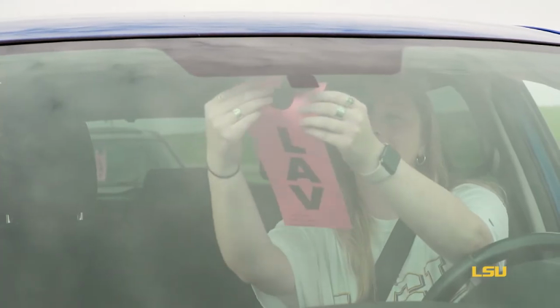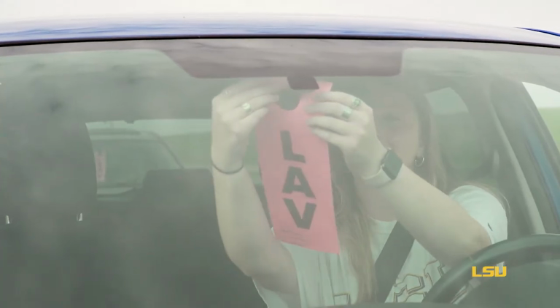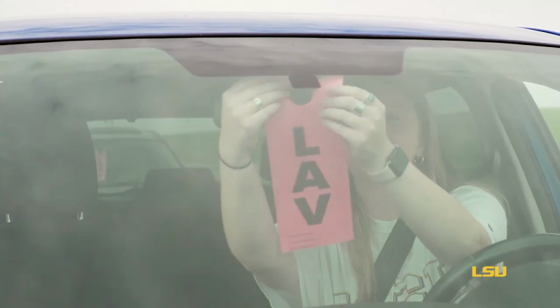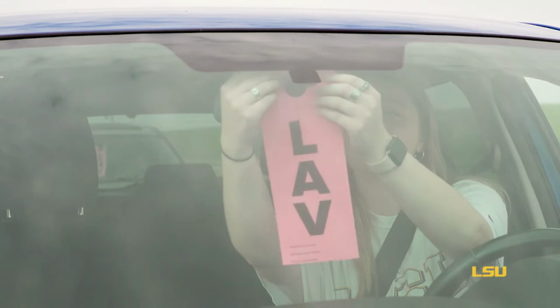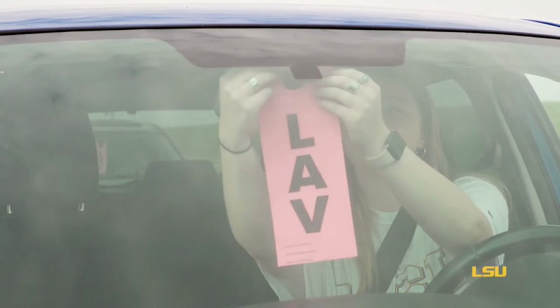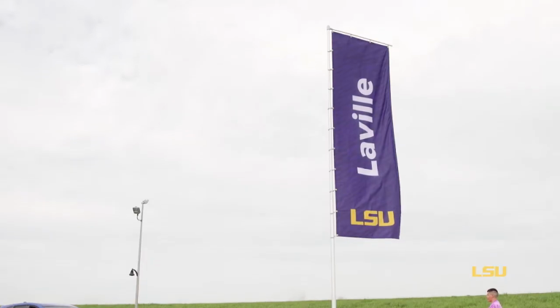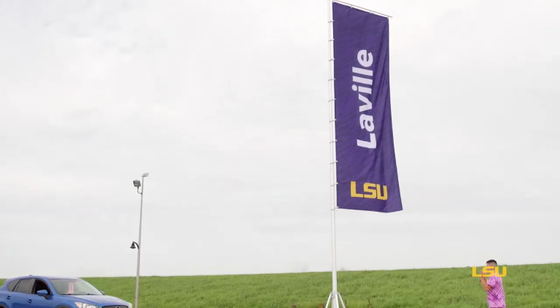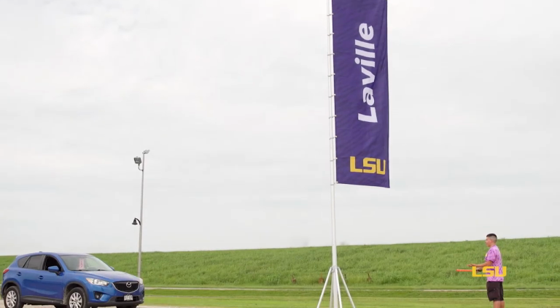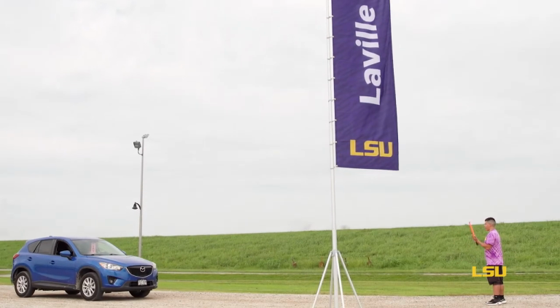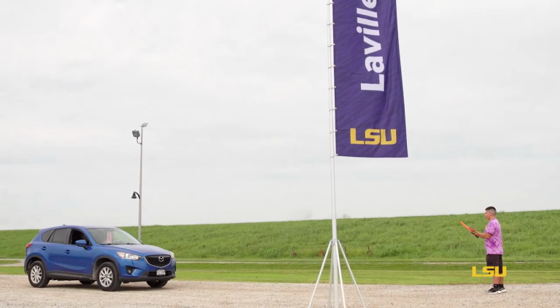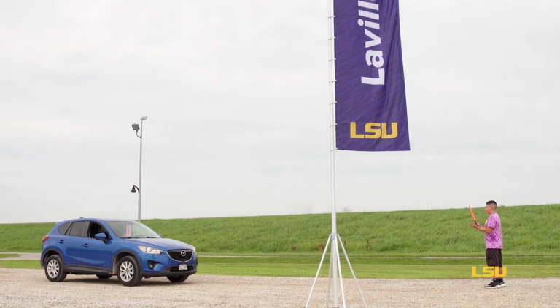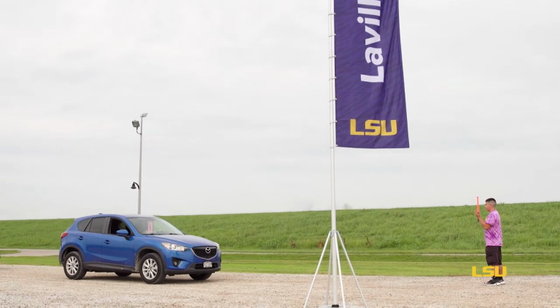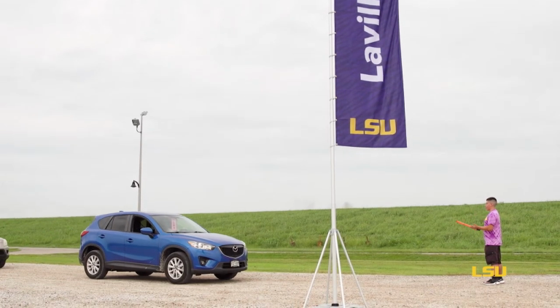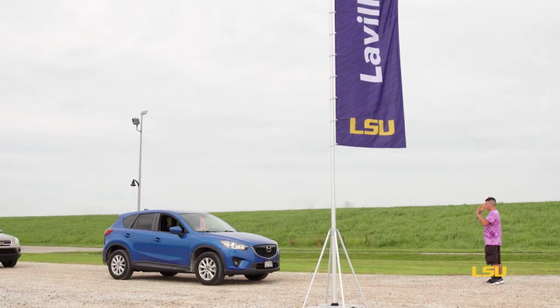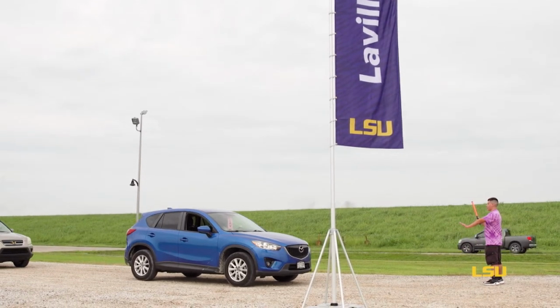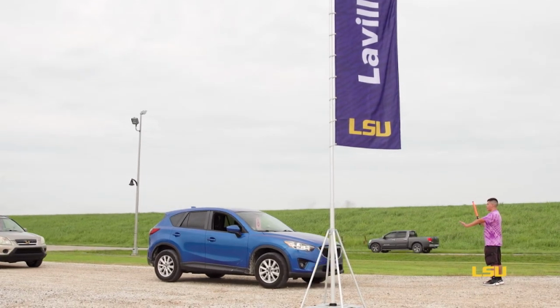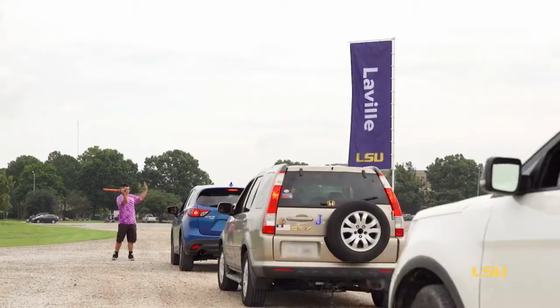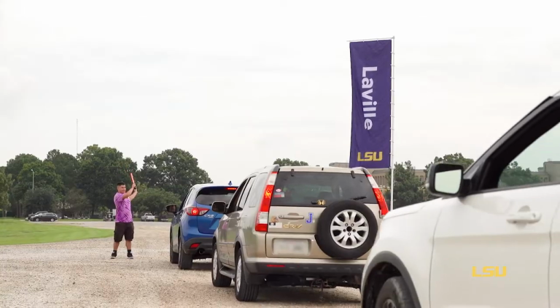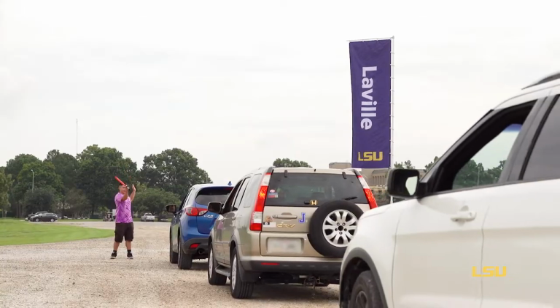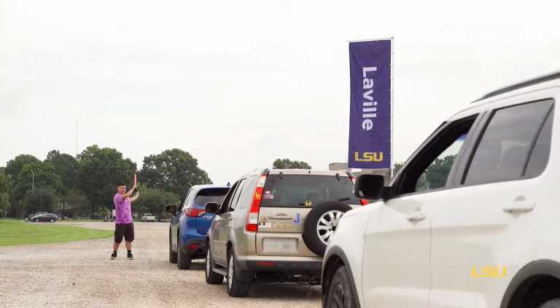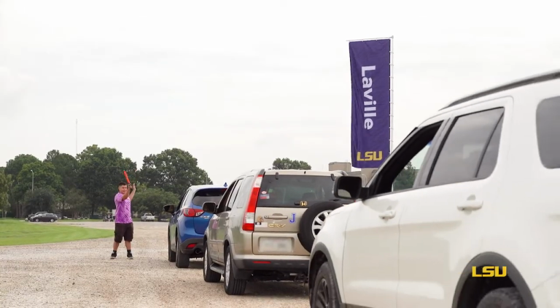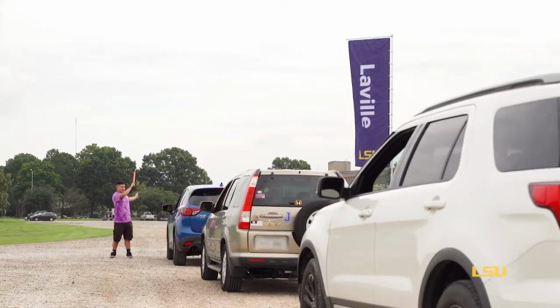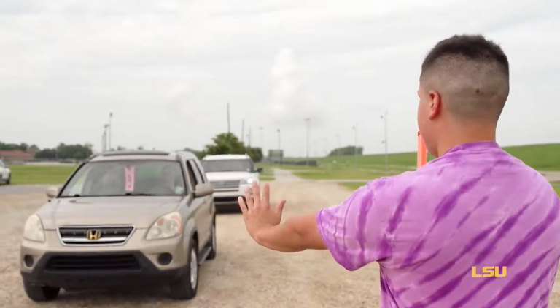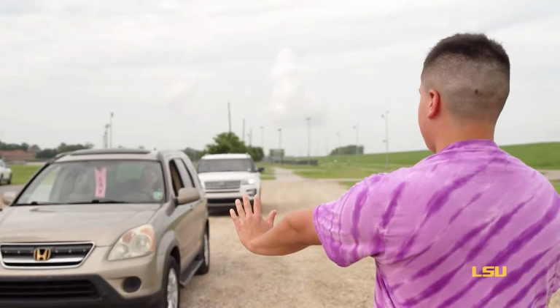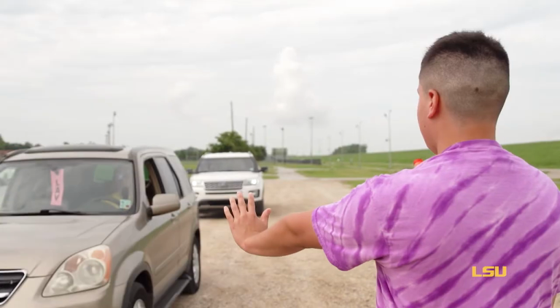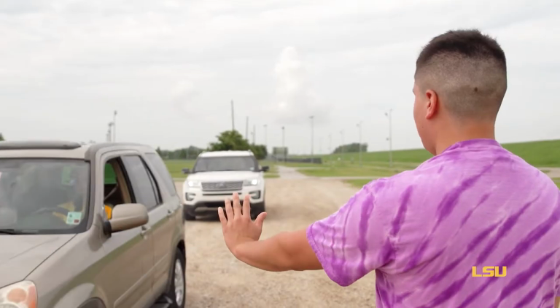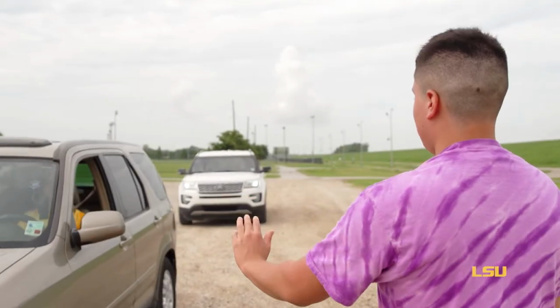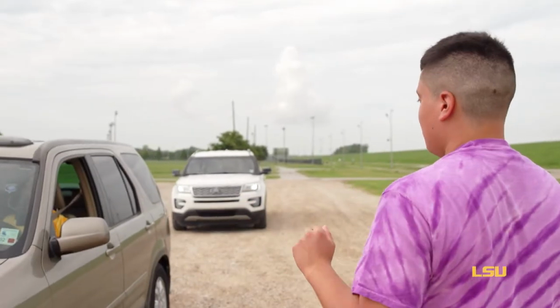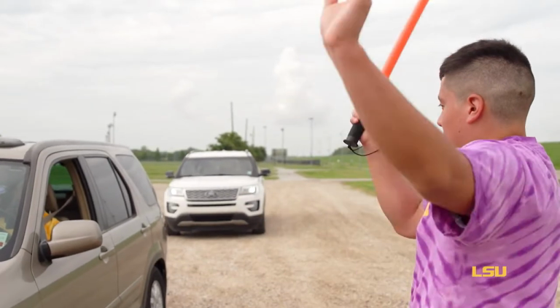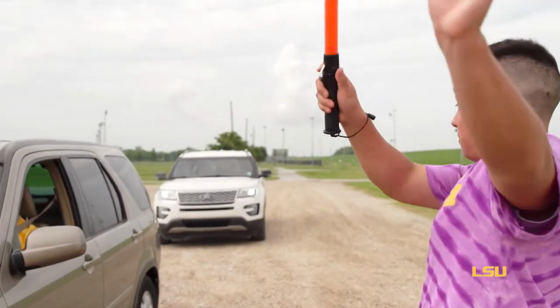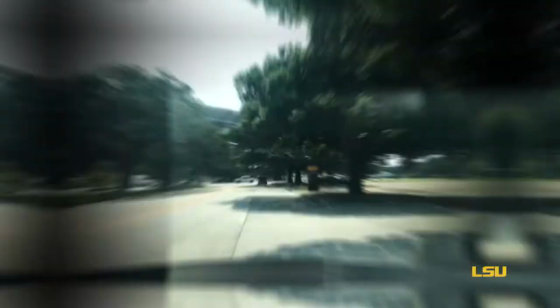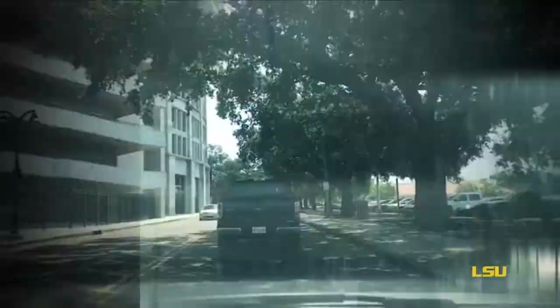Once it's your turn to go to your new LSU home, you'll be directed to your building from the staging lot. Make sure your building tag is displayed correctly so volunteers can help direct you as you drive through campus.